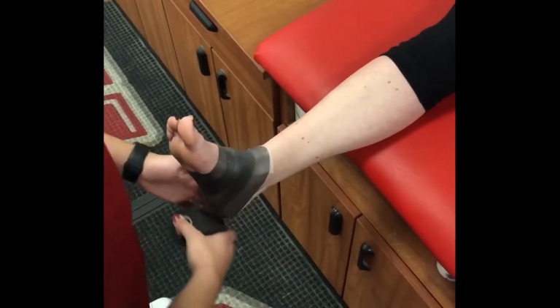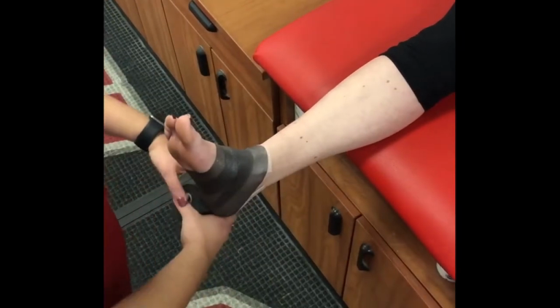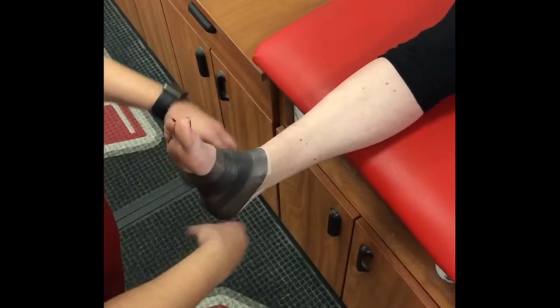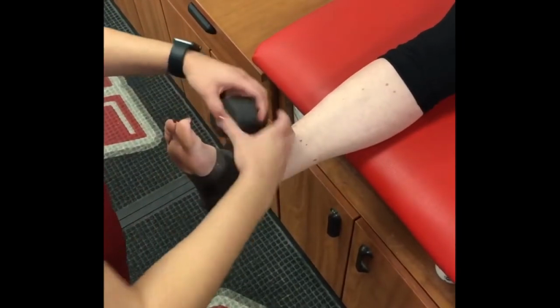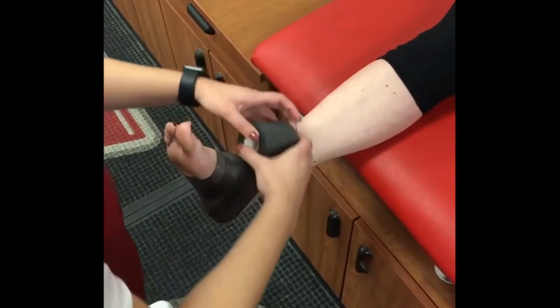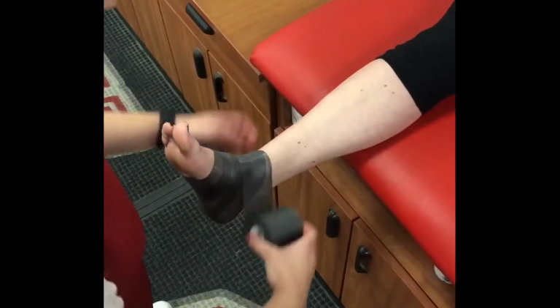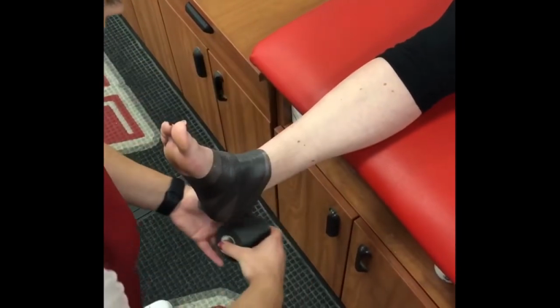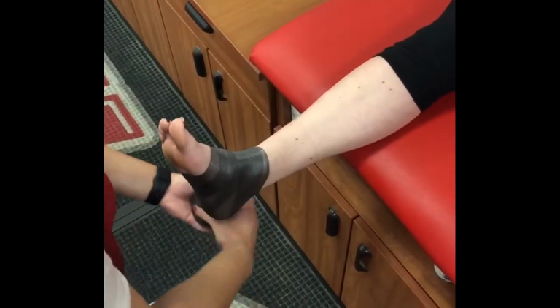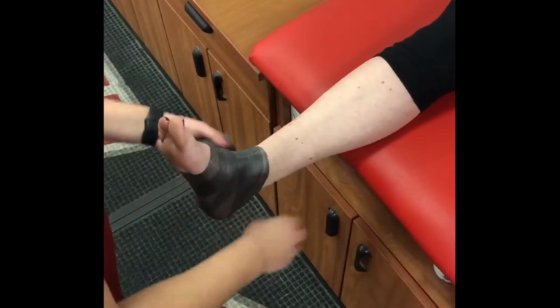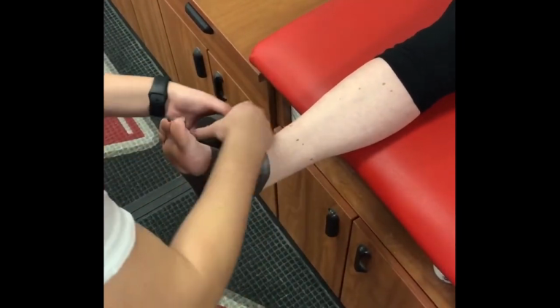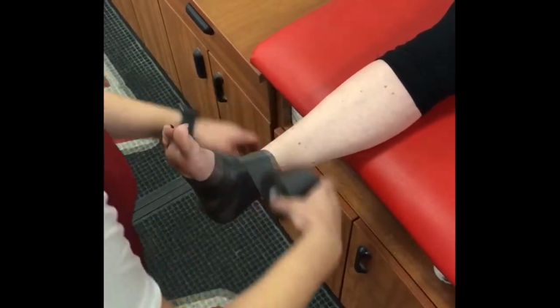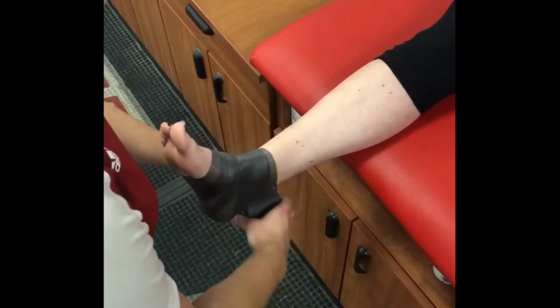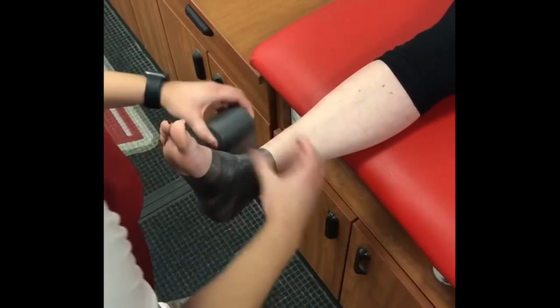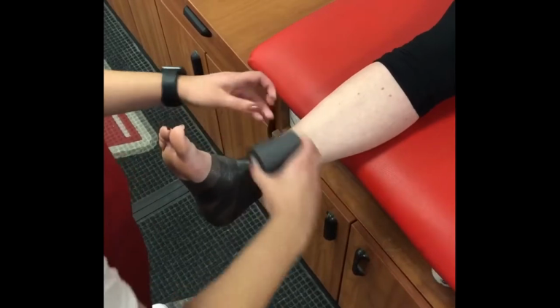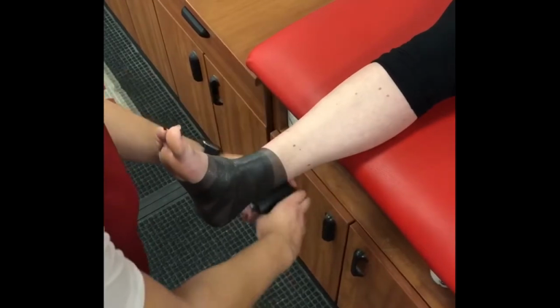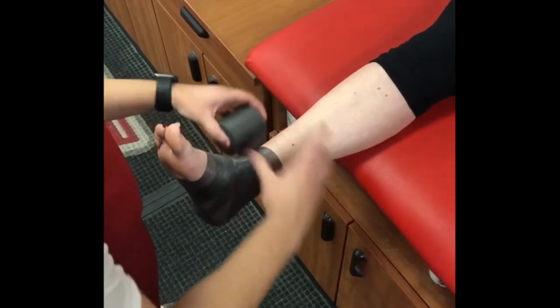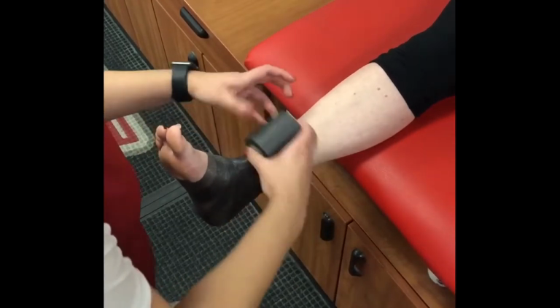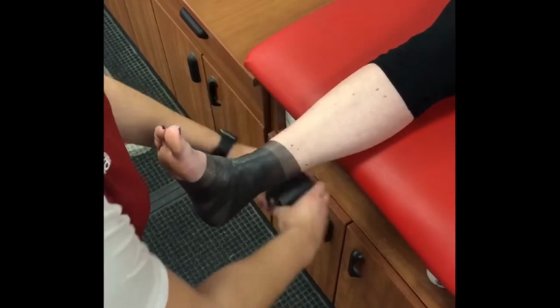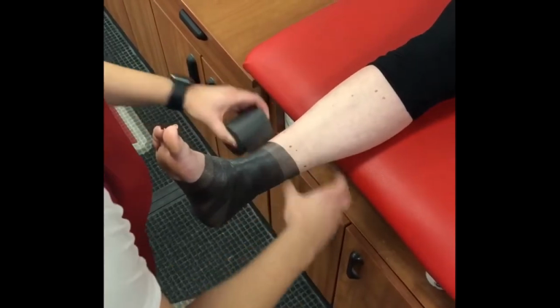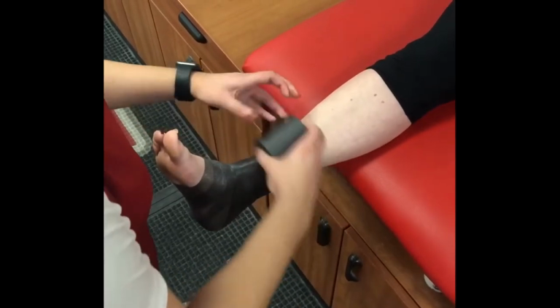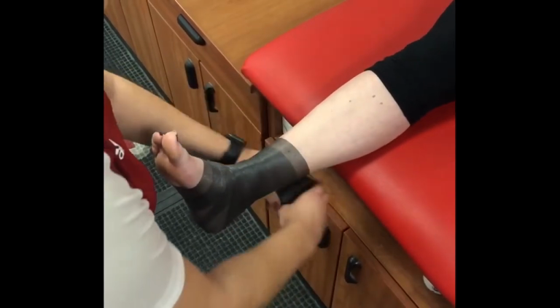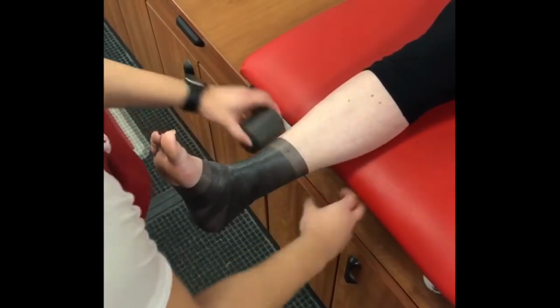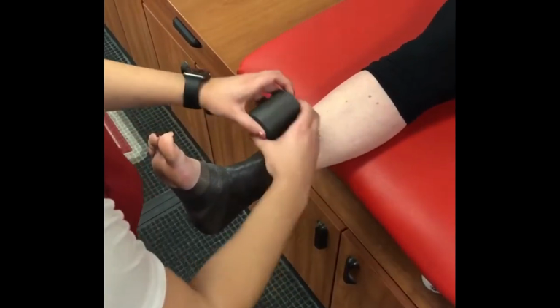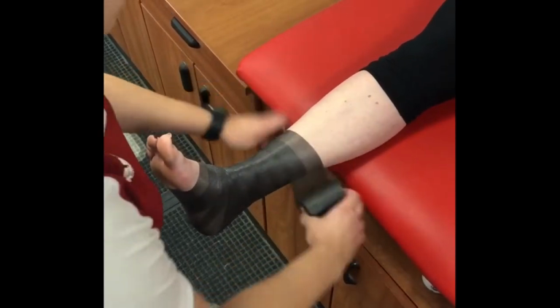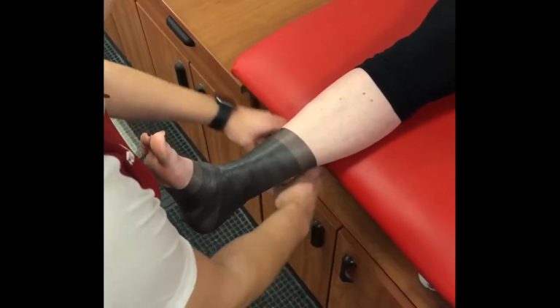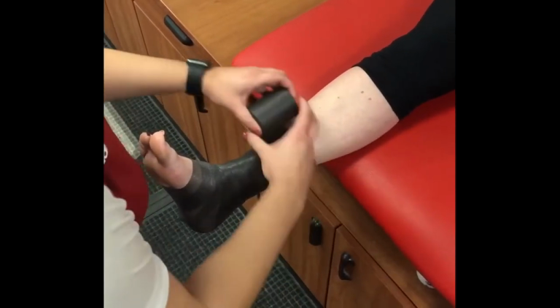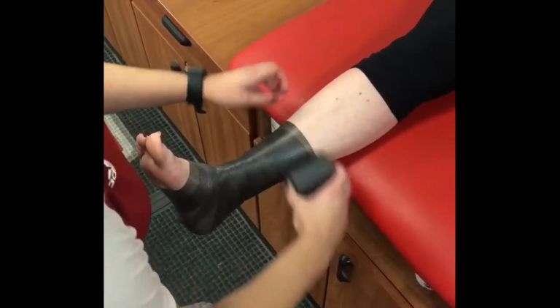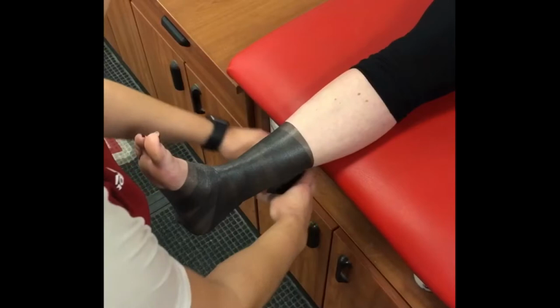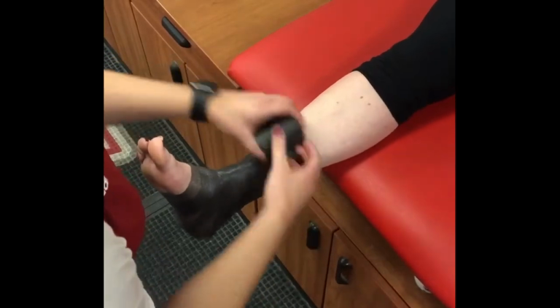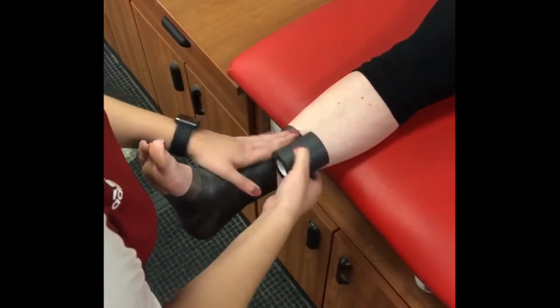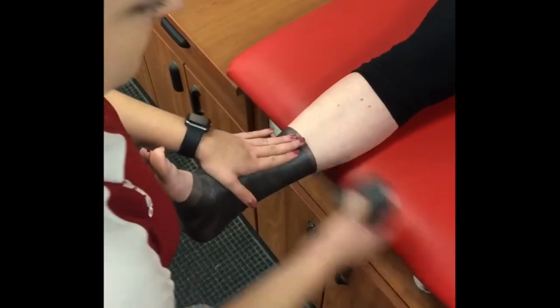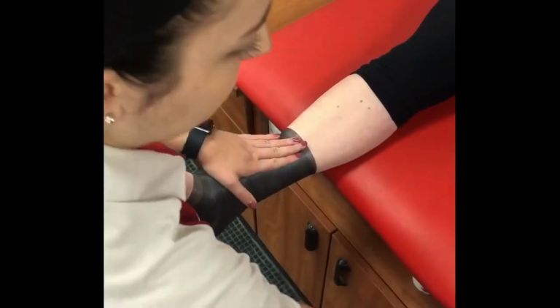Apply heel and lace pads to the anterior and posterior aspects of the ankle joint. Lay pre-wrap continuously from the base of the fifth metatarsal to the calf where the gastroc muscle tapers off. Make sure to cover all exposed skin.